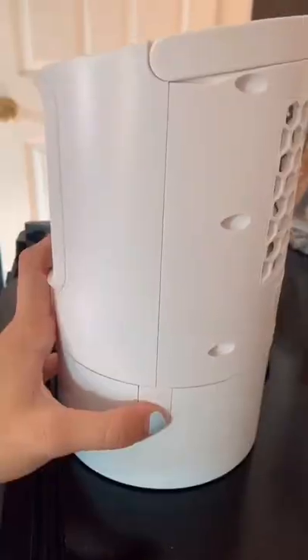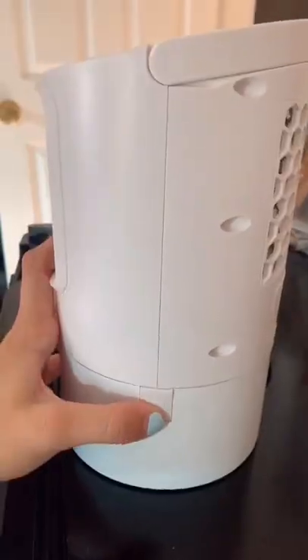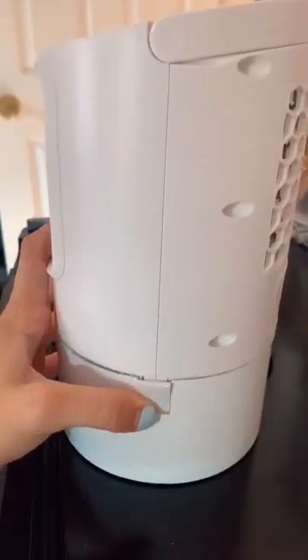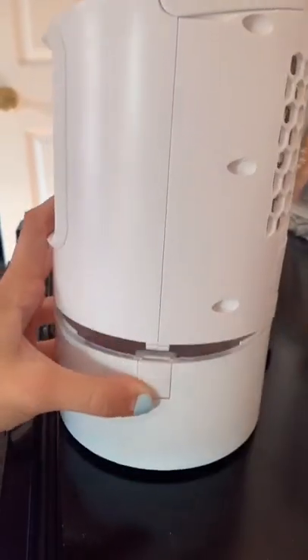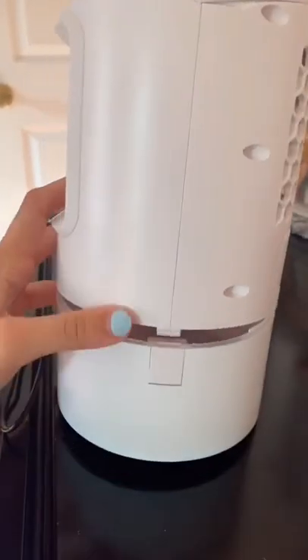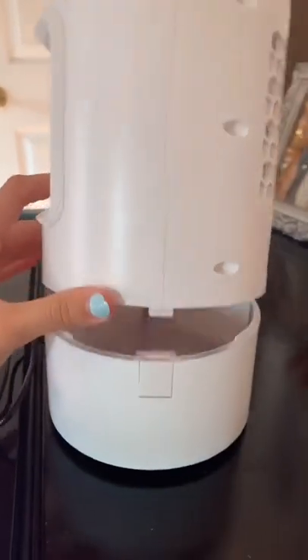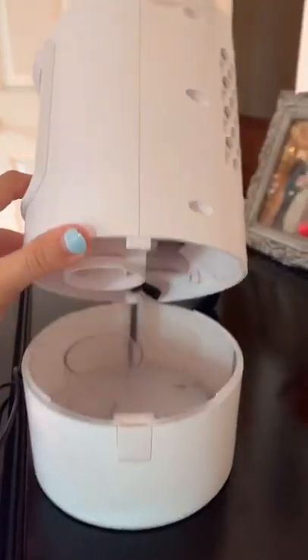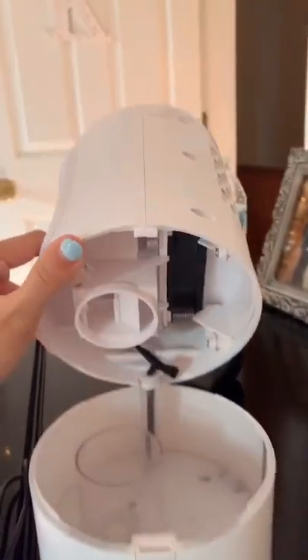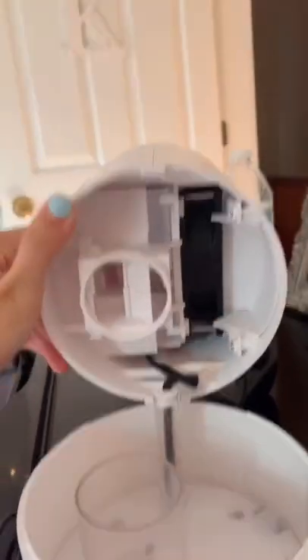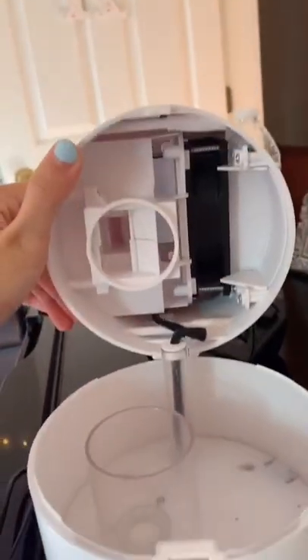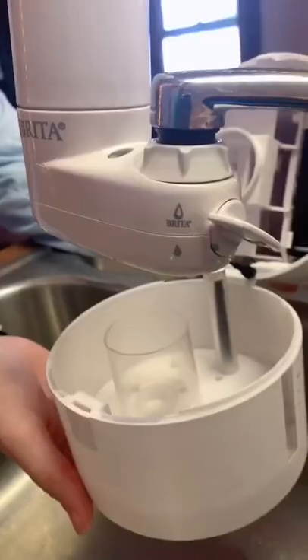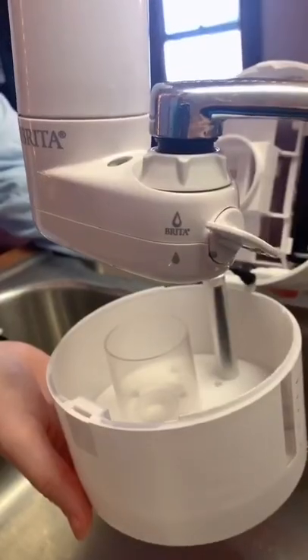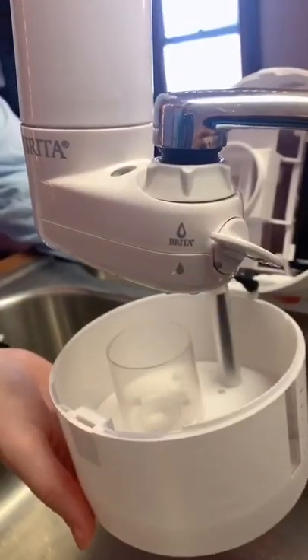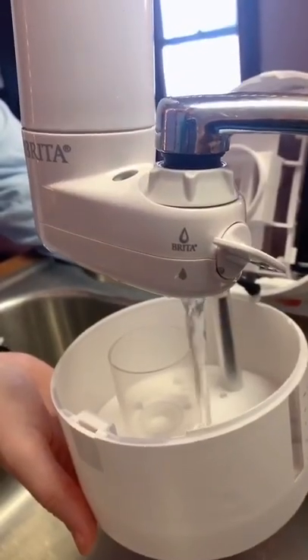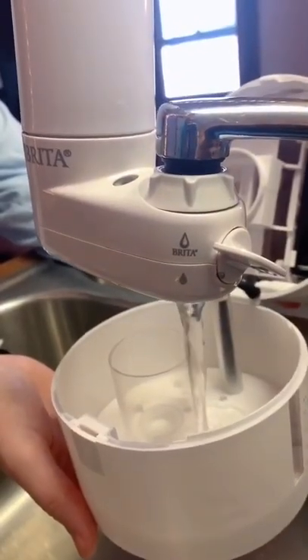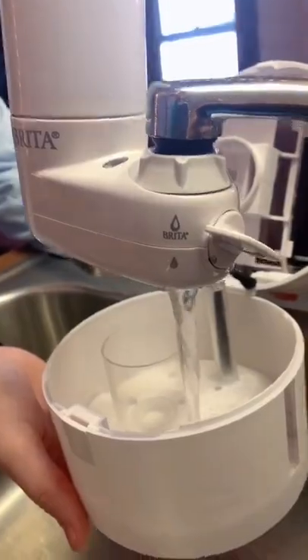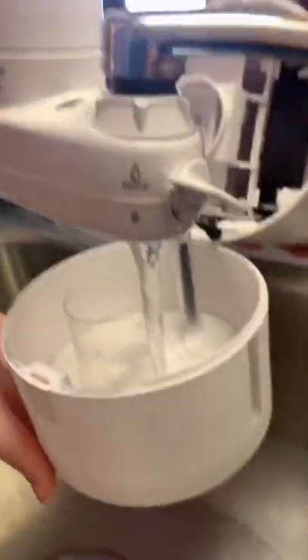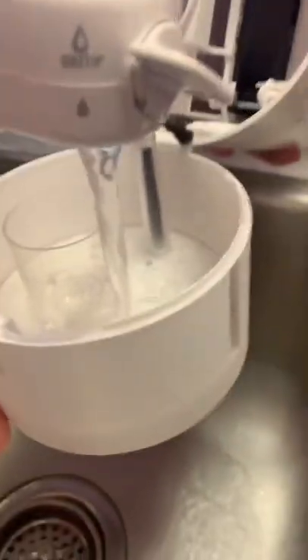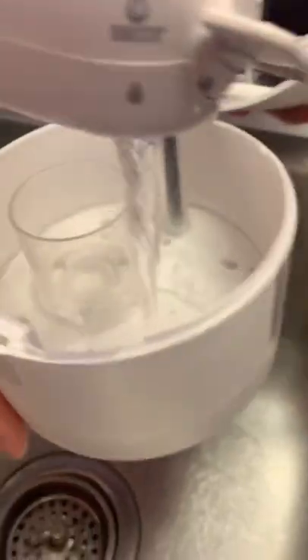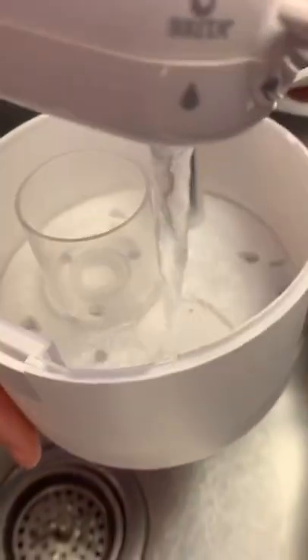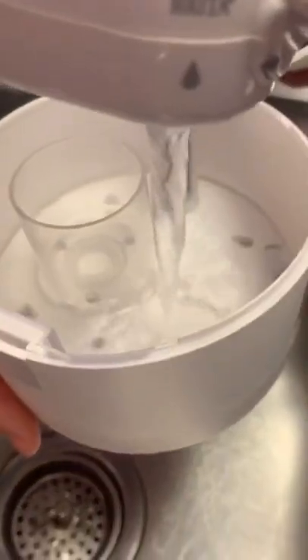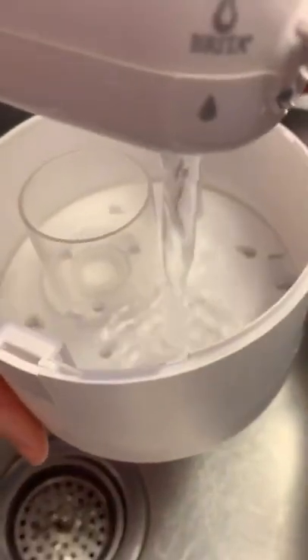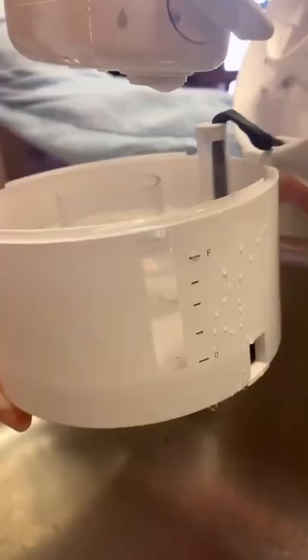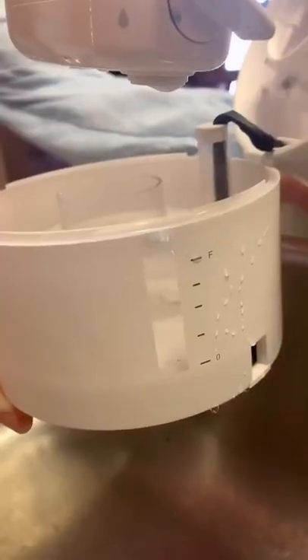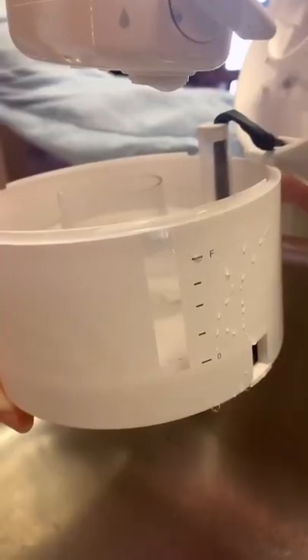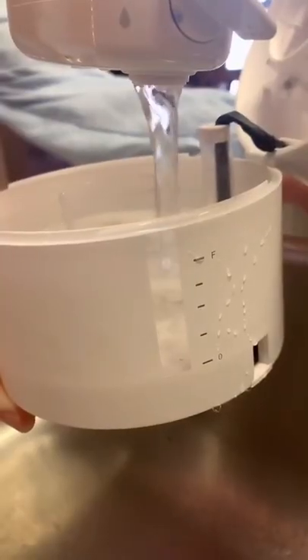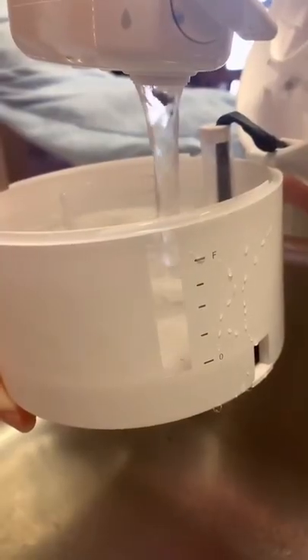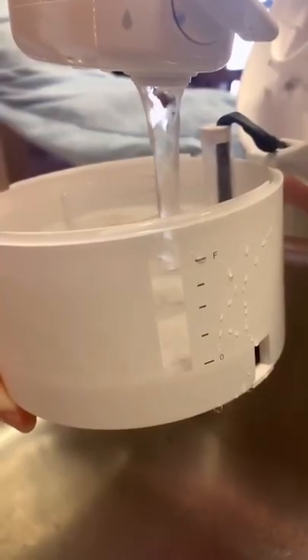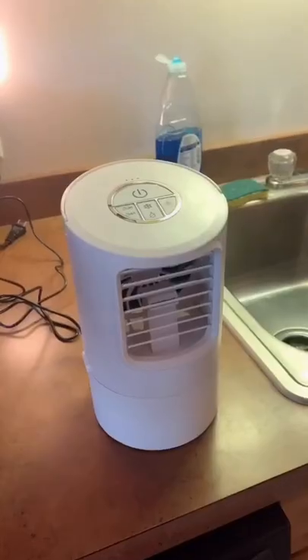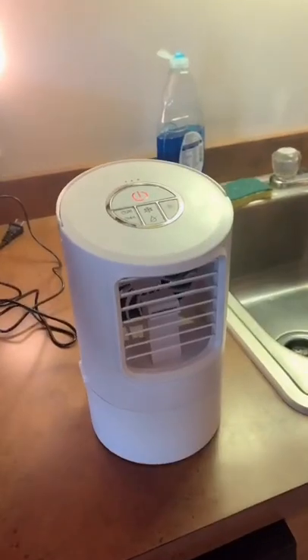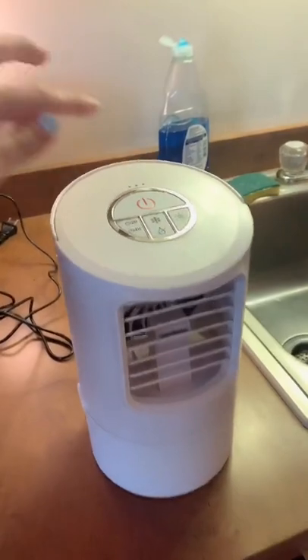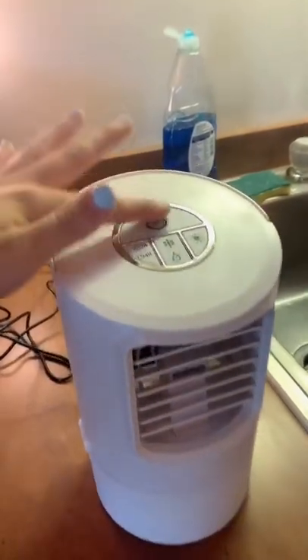It's a mini air conditioner that is powered off water and ice. In this video I didn't use ice, but you can mix water and ice. When filling it up, make sure it does not go past the F line.